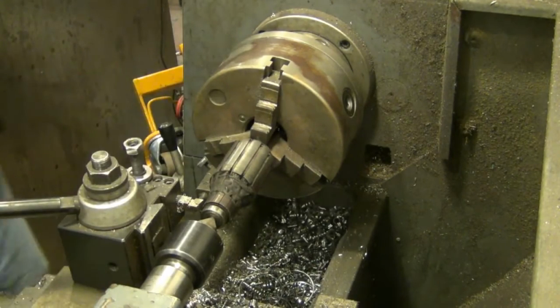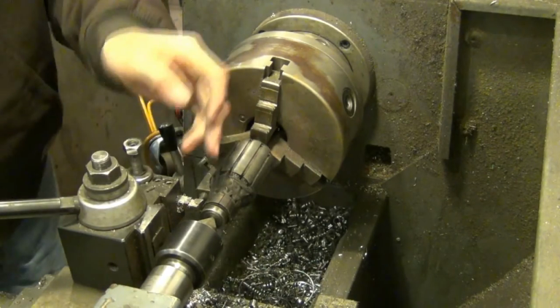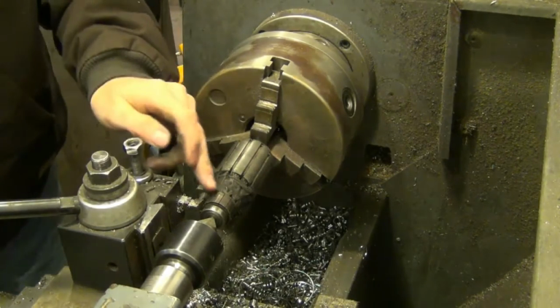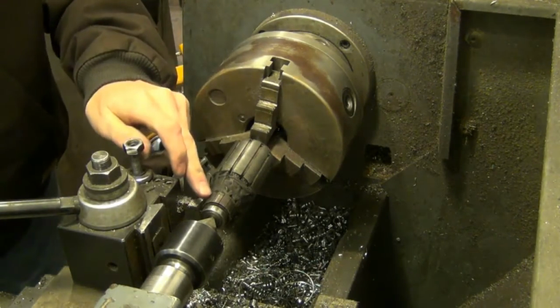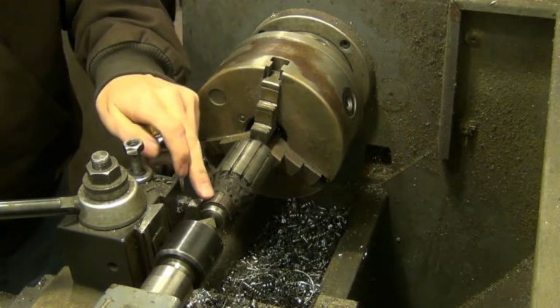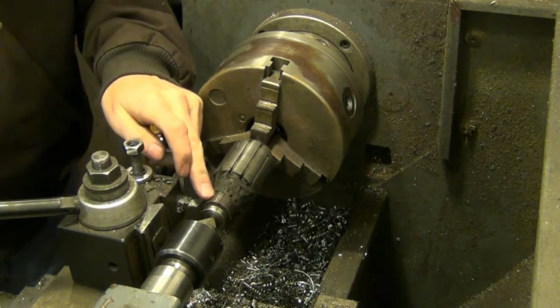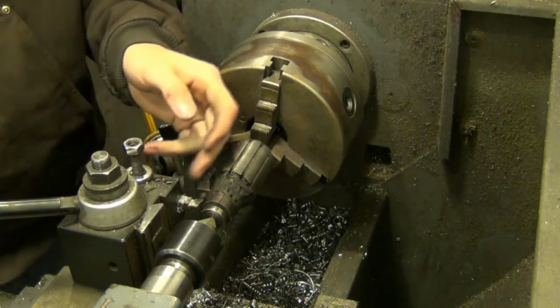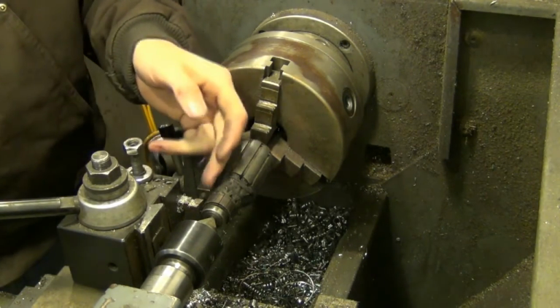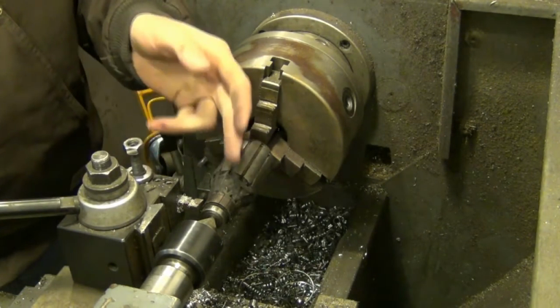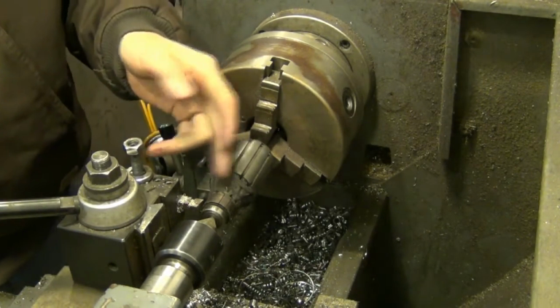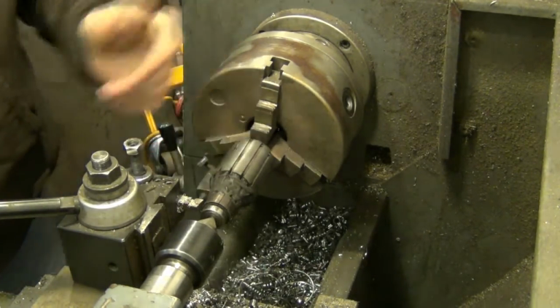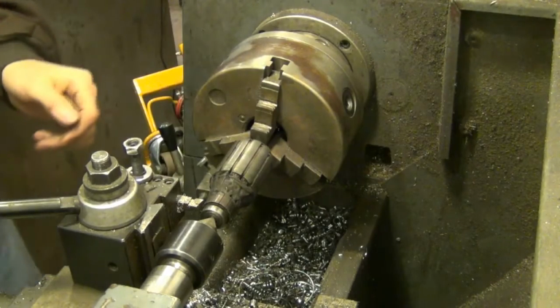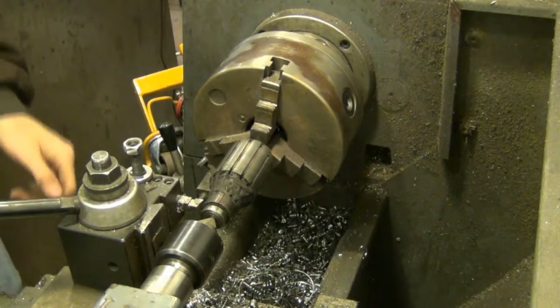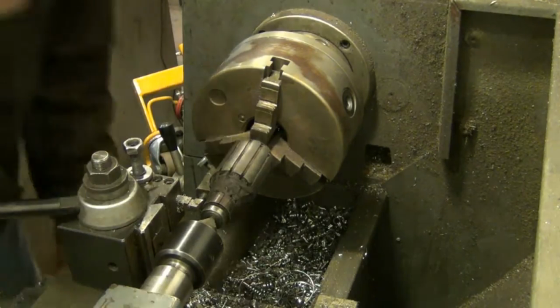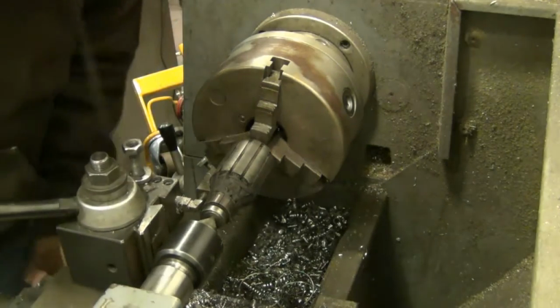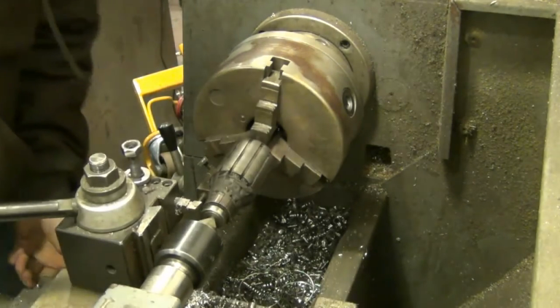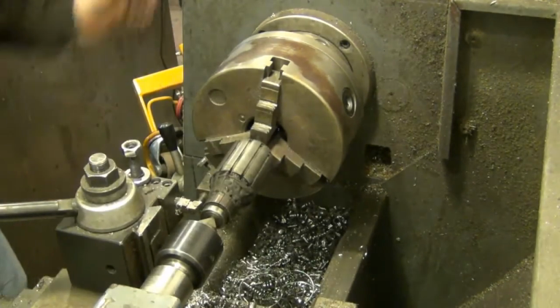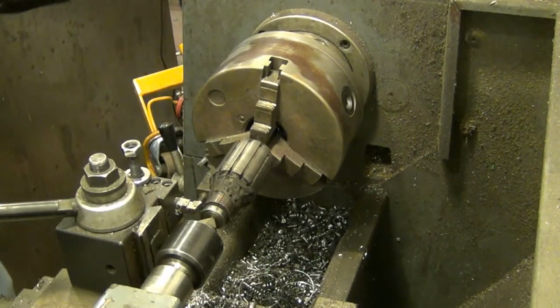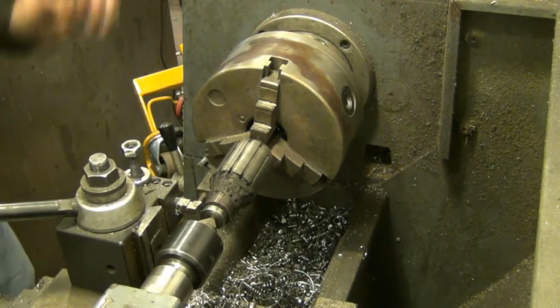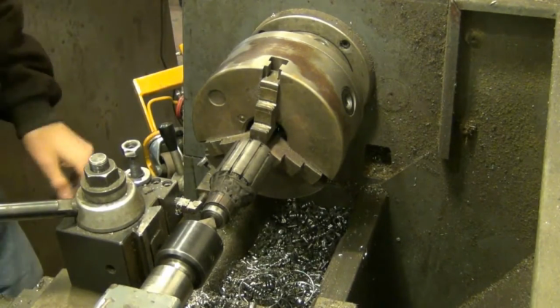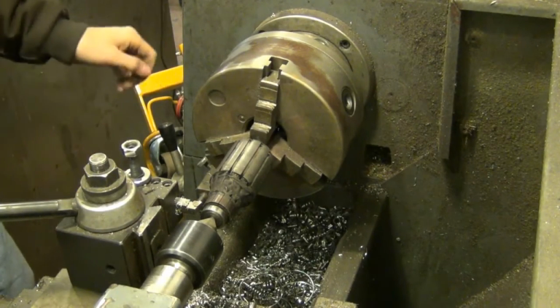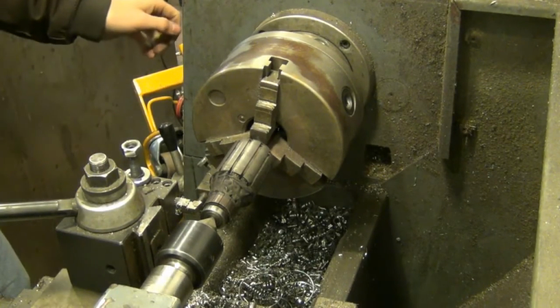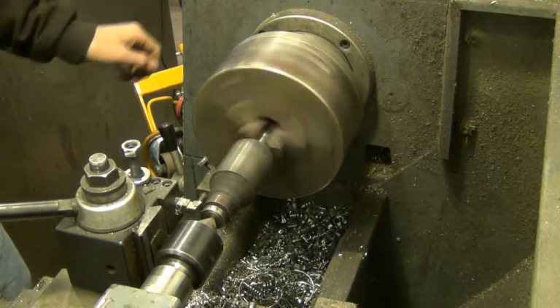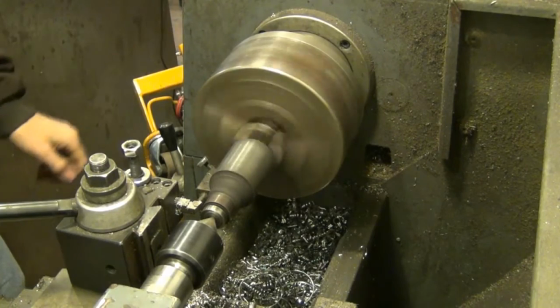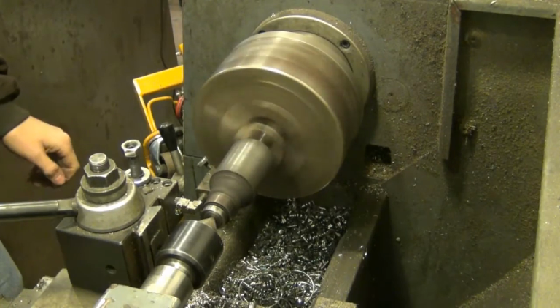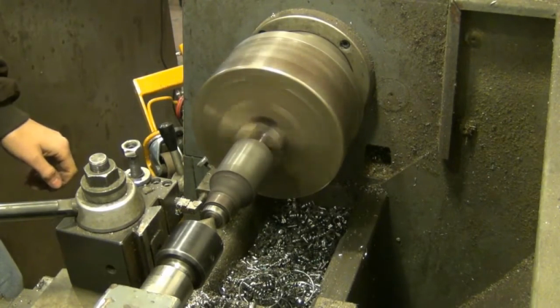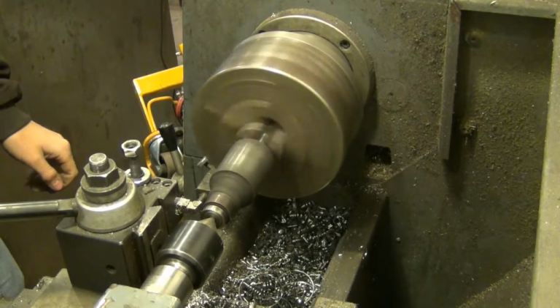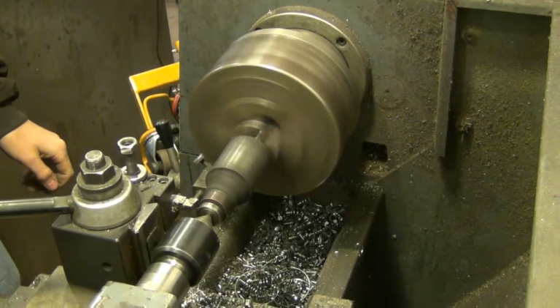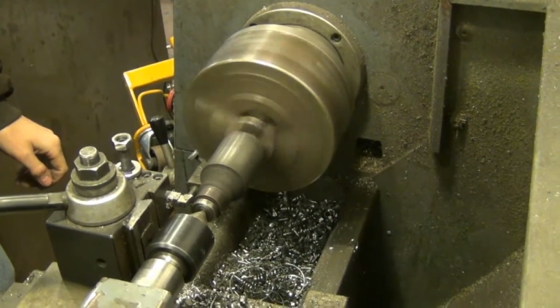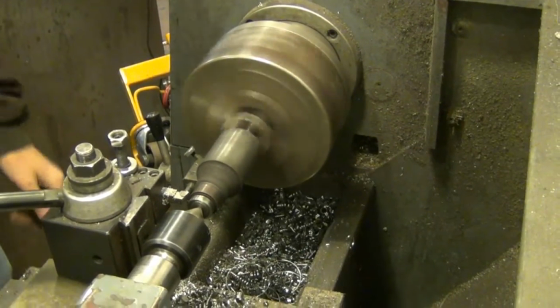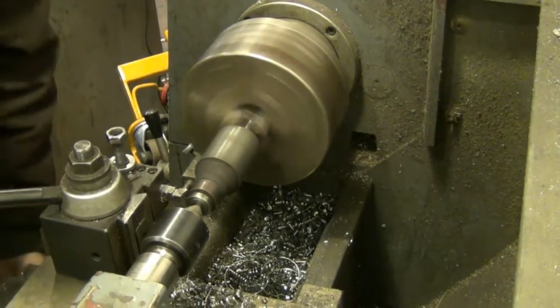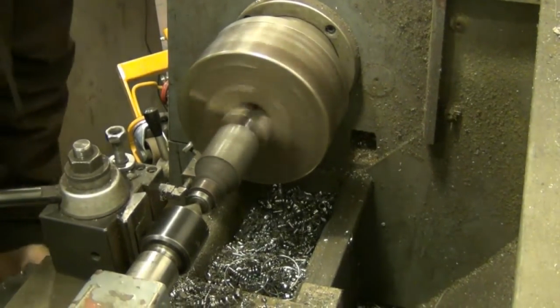I believe that's made out of copper, so it'll leave a little rollover burr that I have to clean up after. I think it should work.